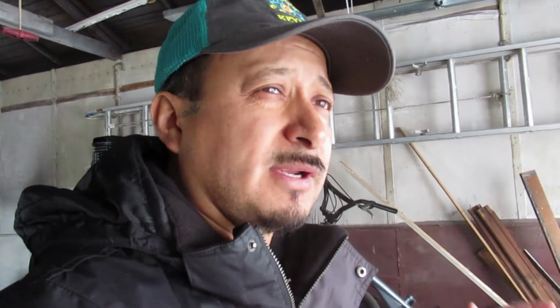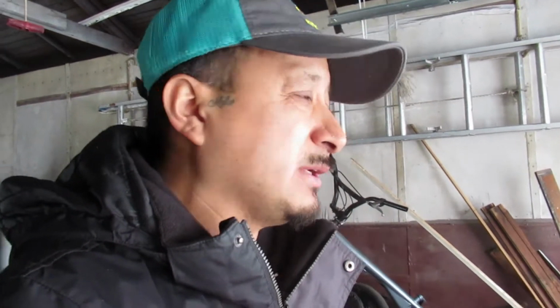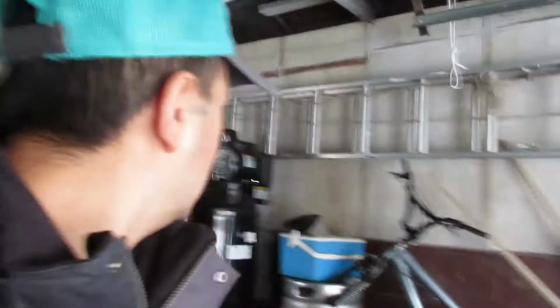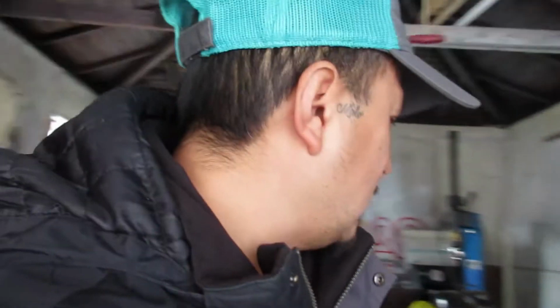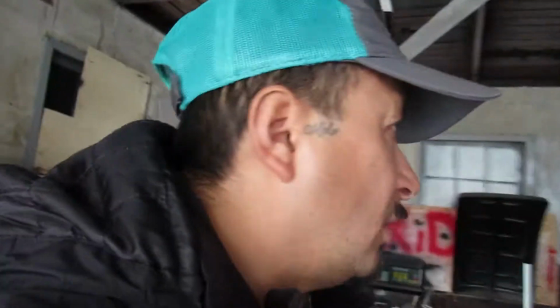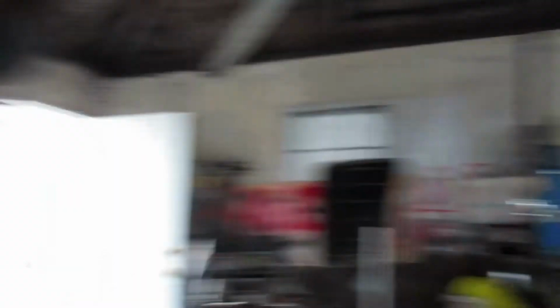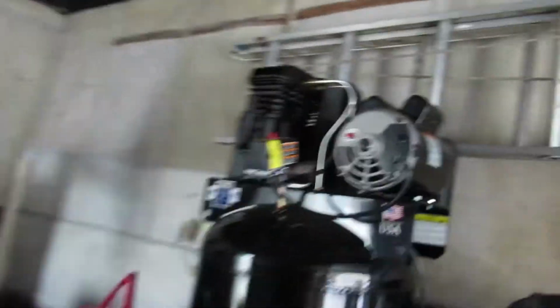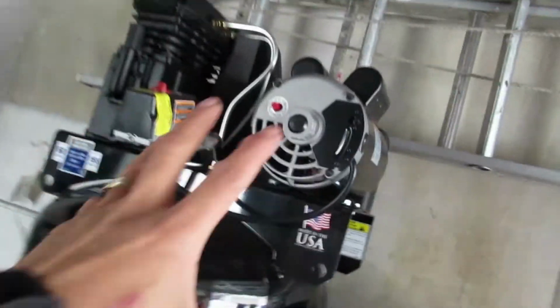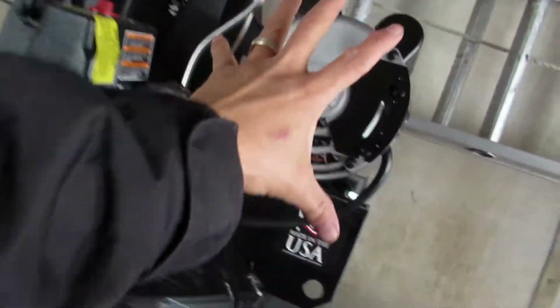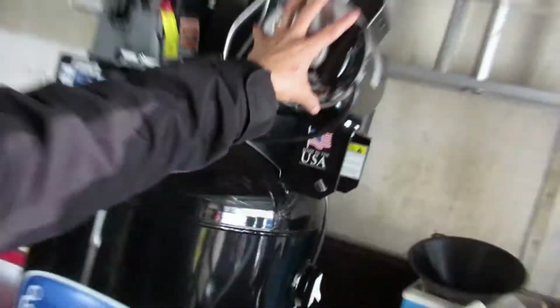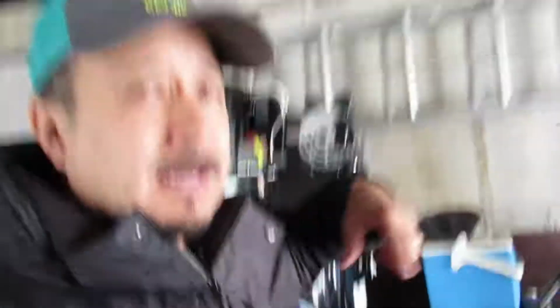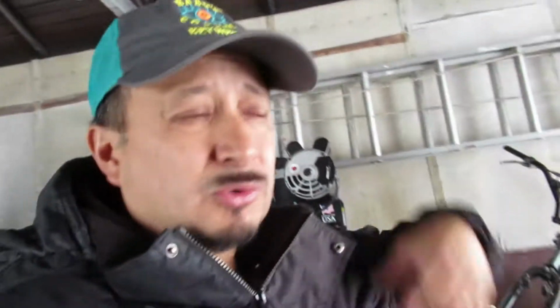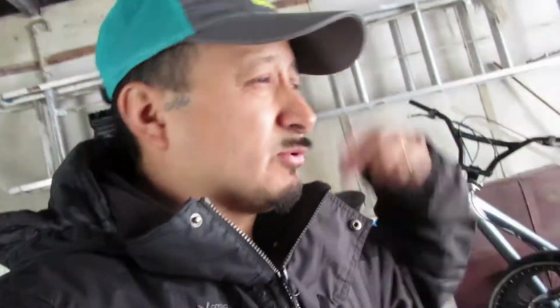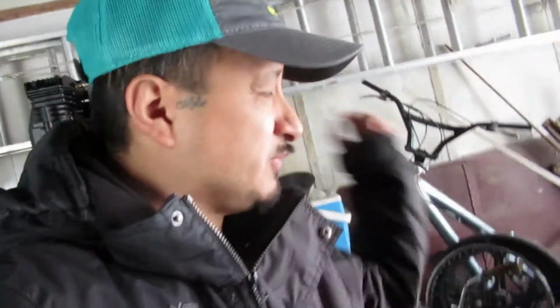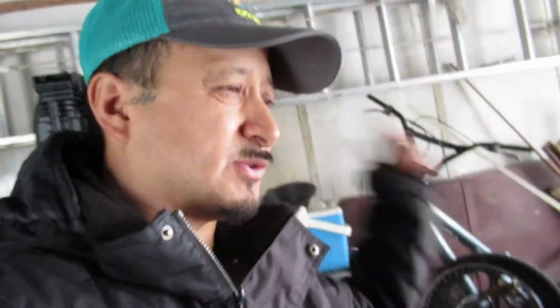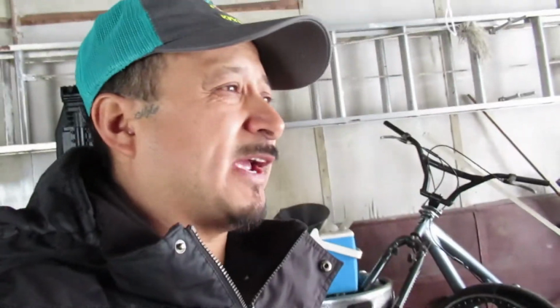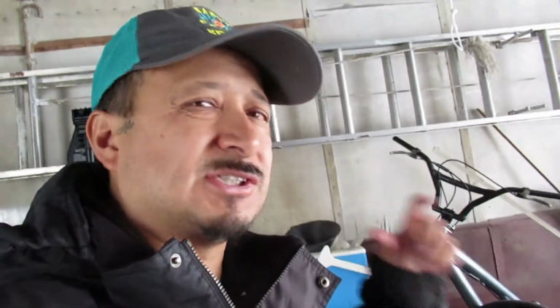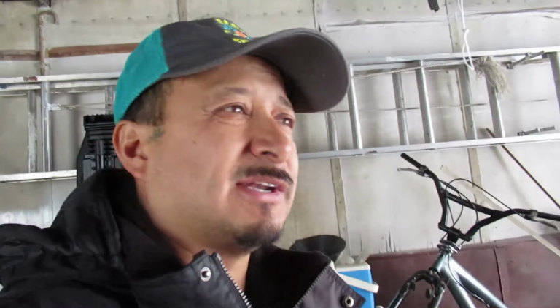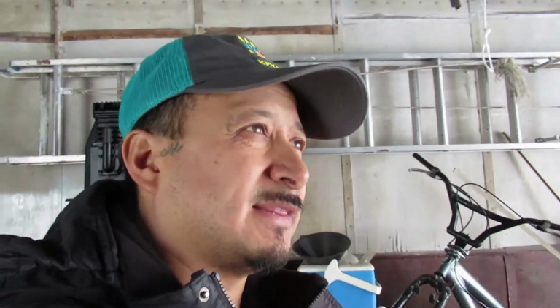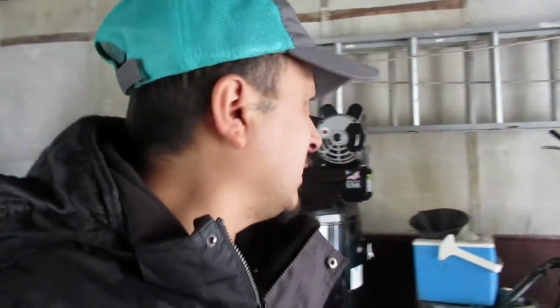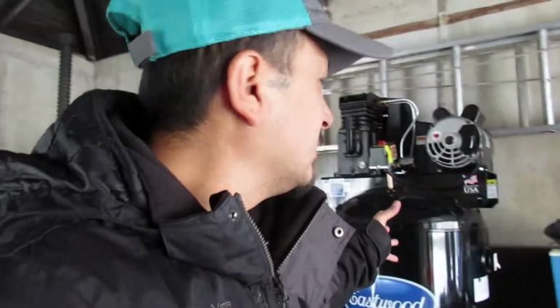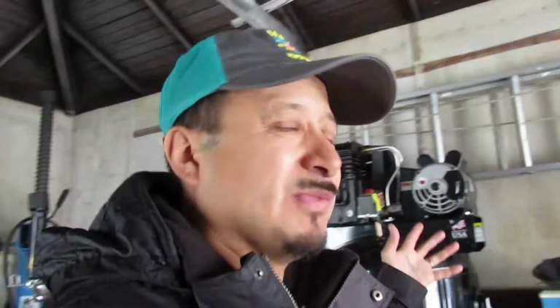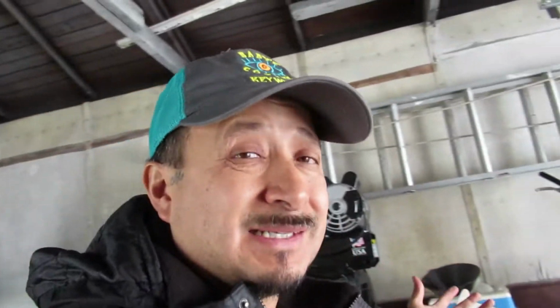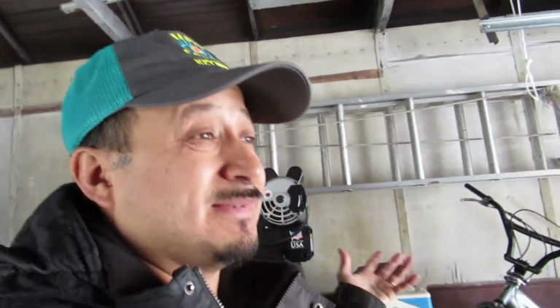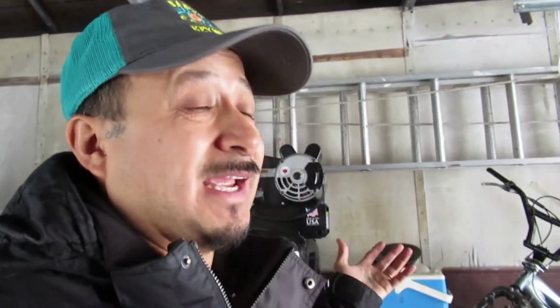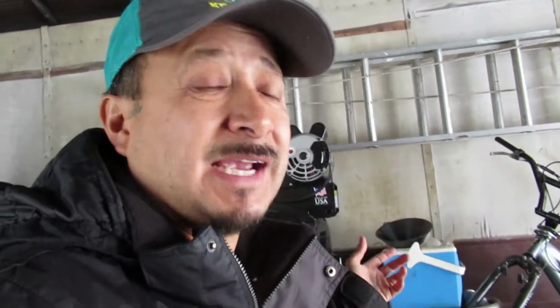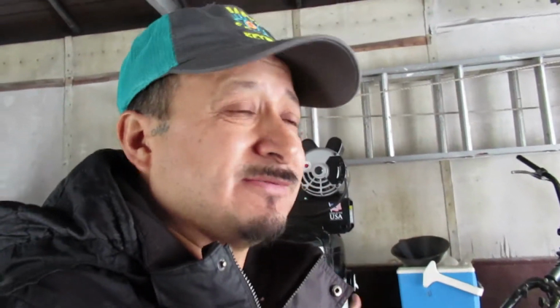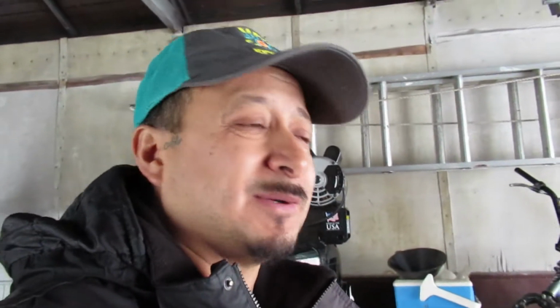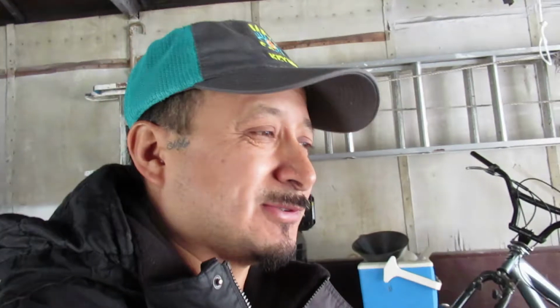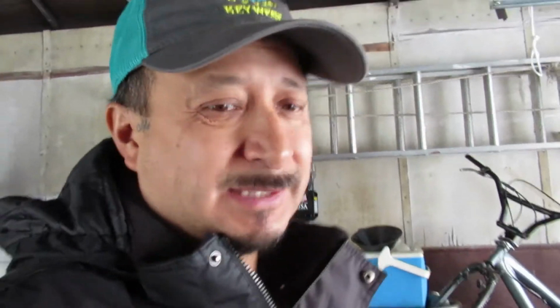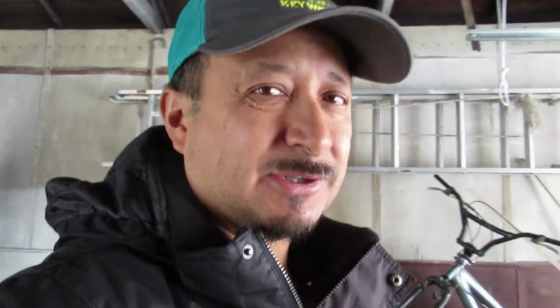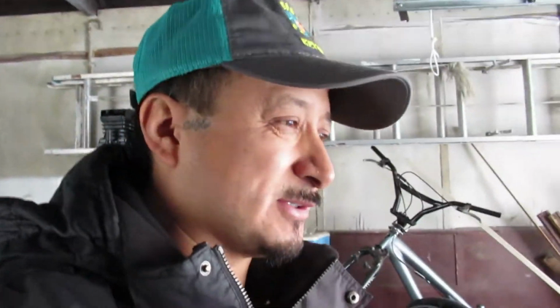That little motor is running so fast just trying to fill the tank back up, whereas this big motor takes not even half the time to fill back up with air. Let me show you the other compressors.